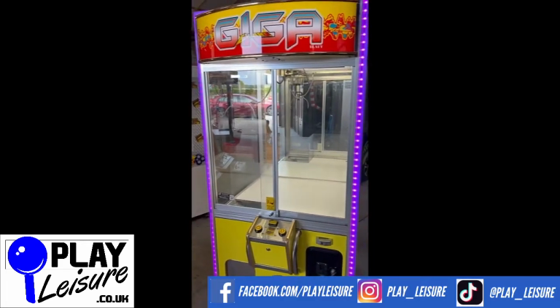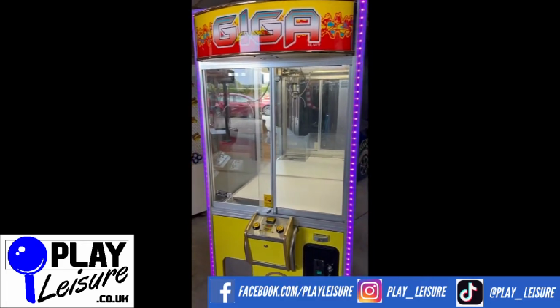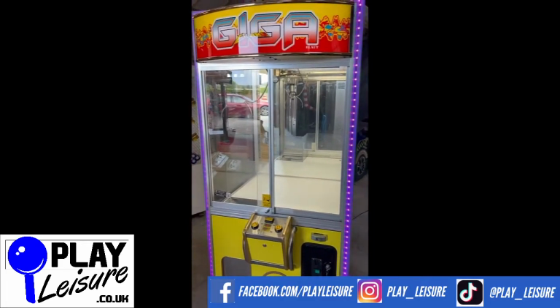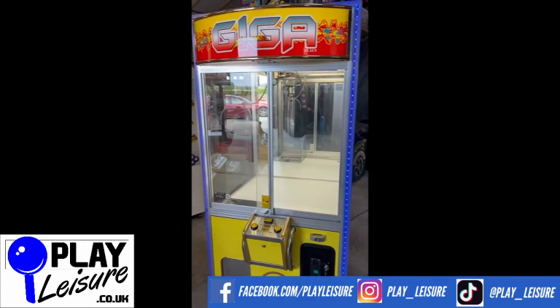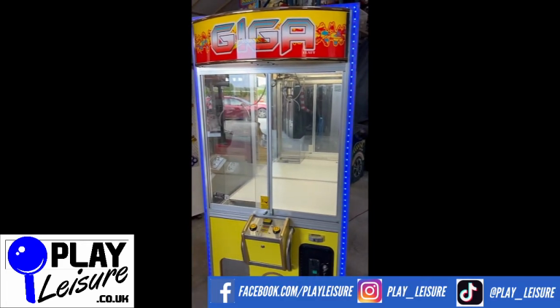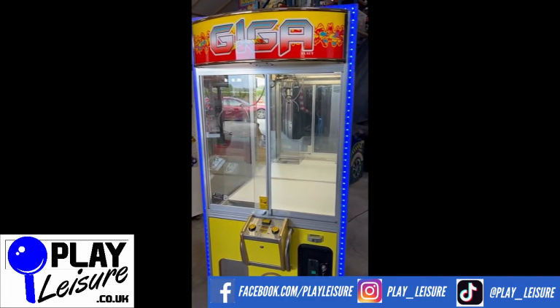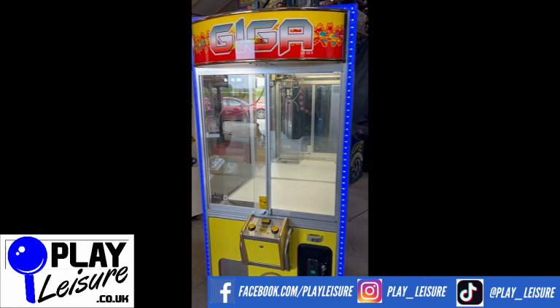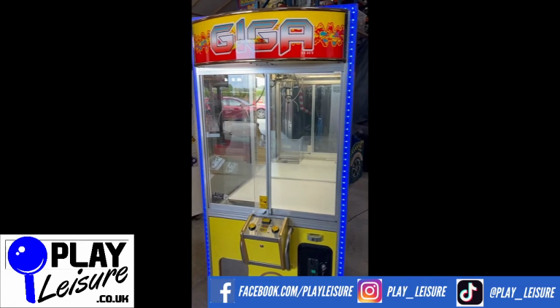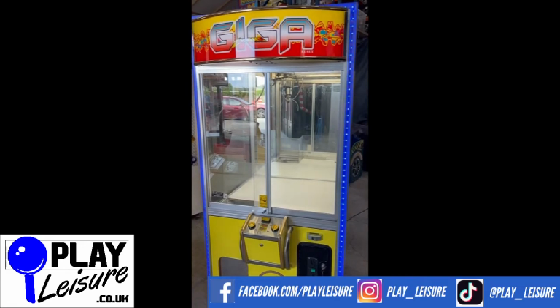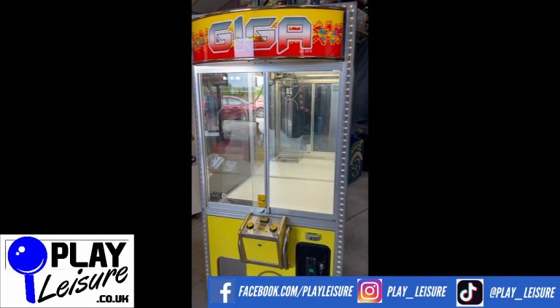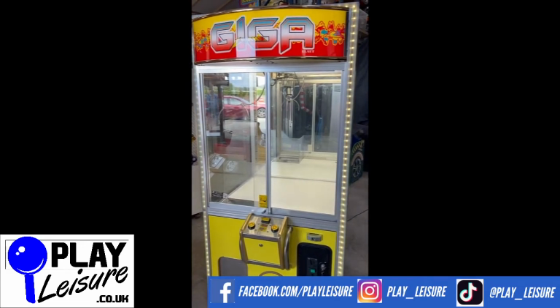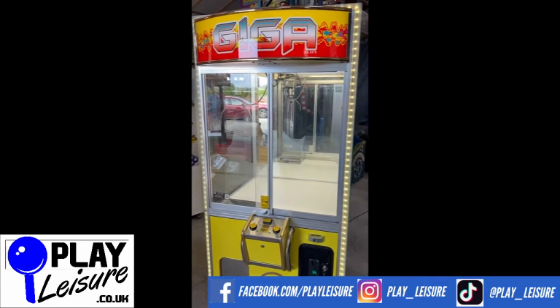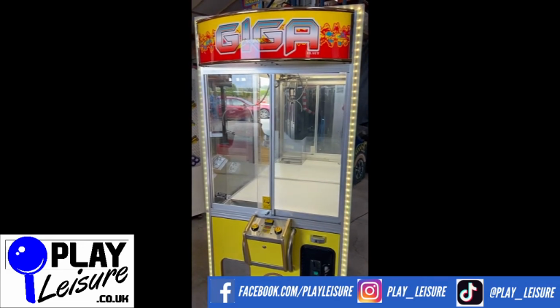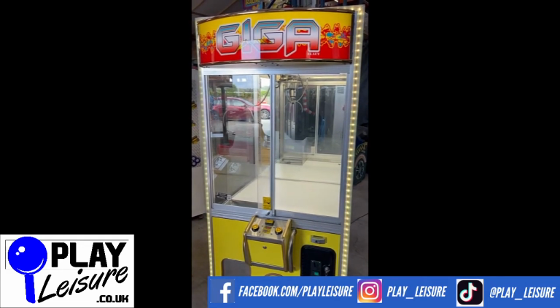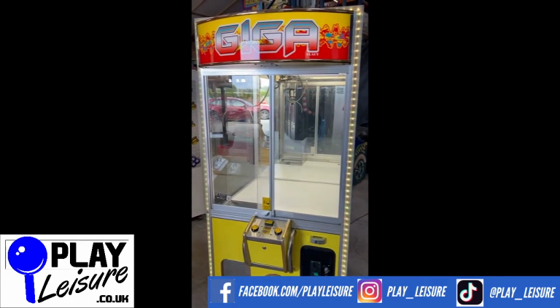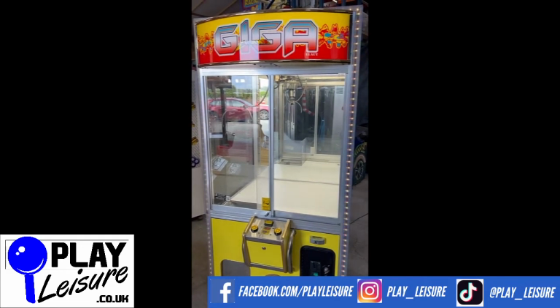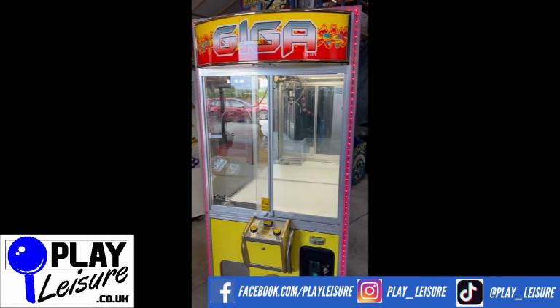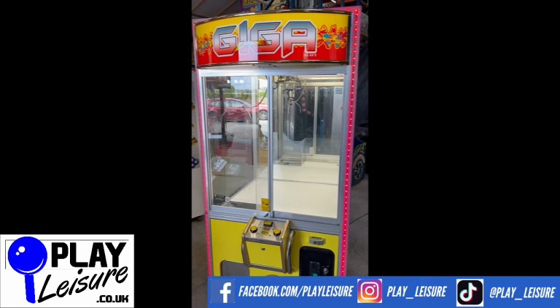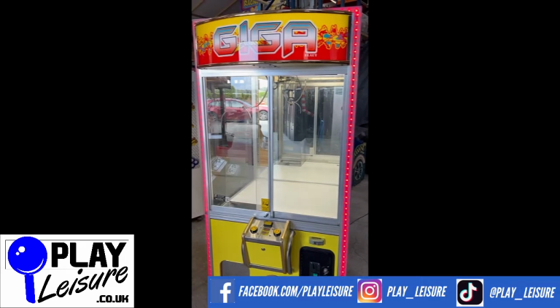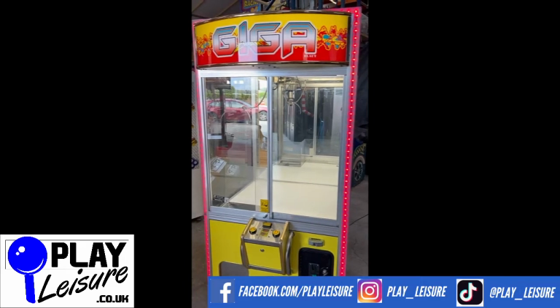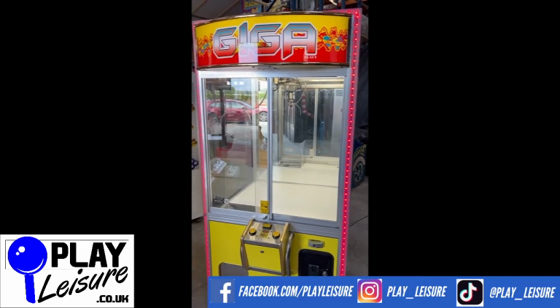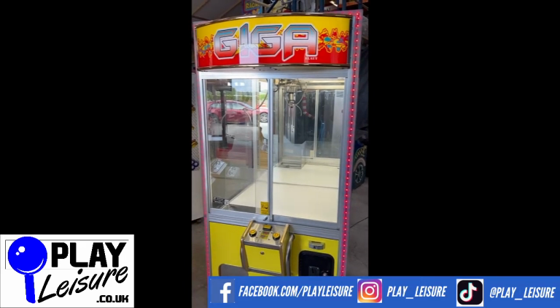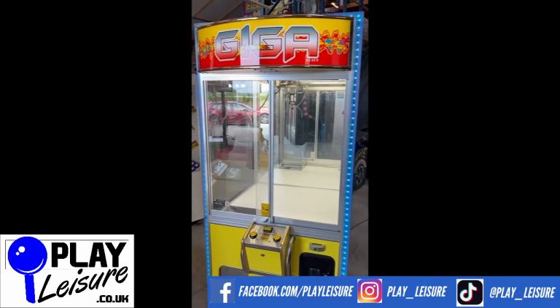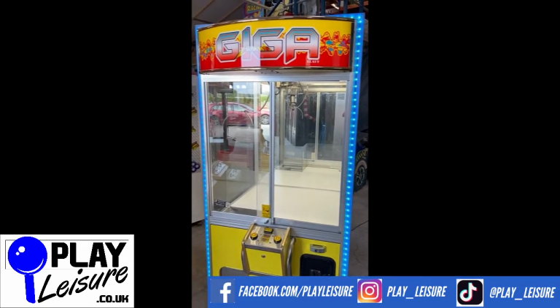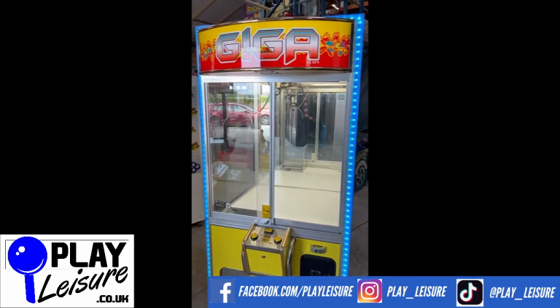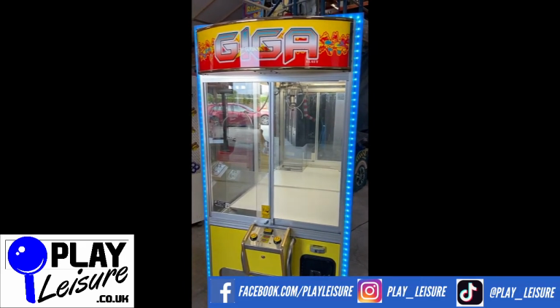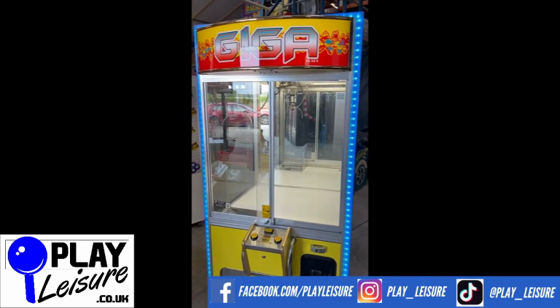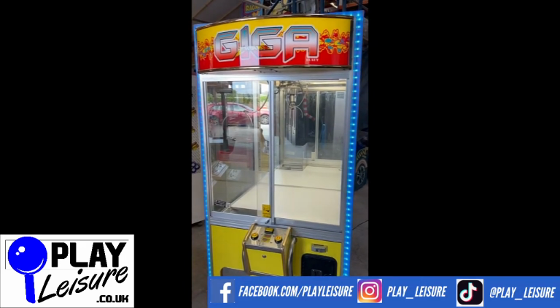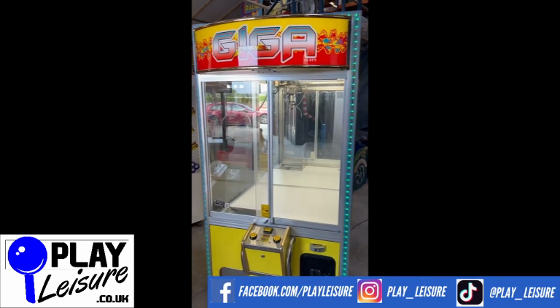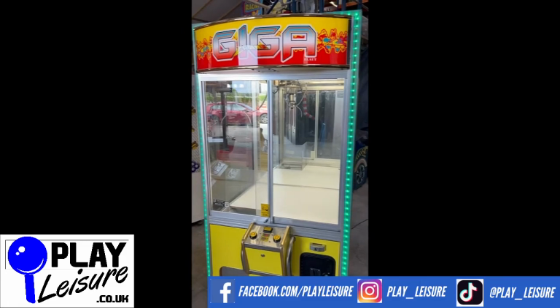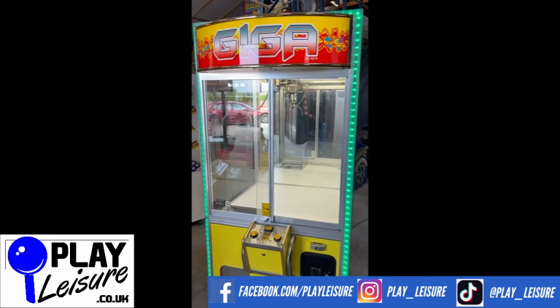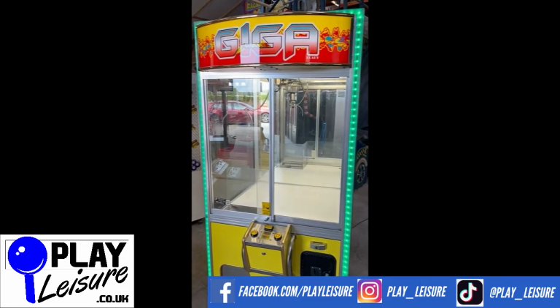This machine is now available on our website at www.playleisure.co.uk, along with hundreds of other arcade machines, coin pushers, cranes, fruit machines, pinballs and much more. Head over there now, check it out, and see if you find the perfect new machine for you. Thanks very much for watching the video today — let's get on!